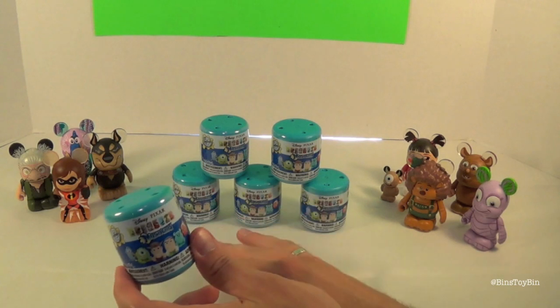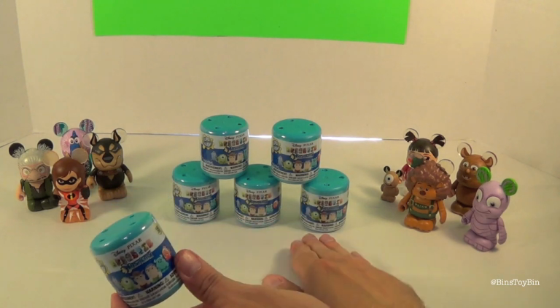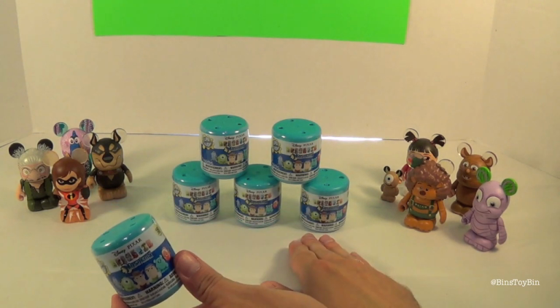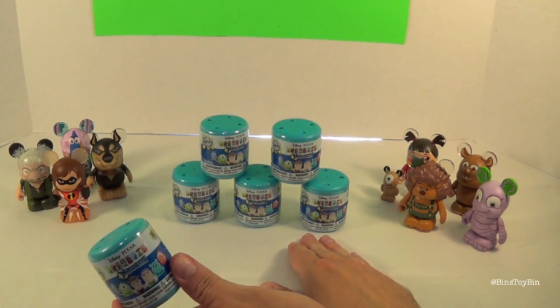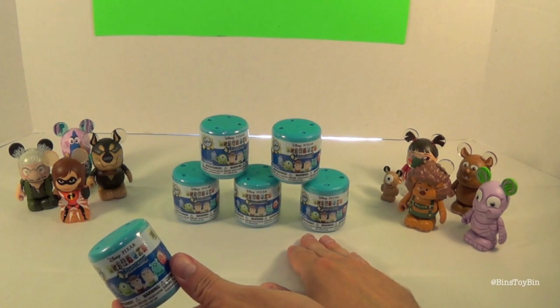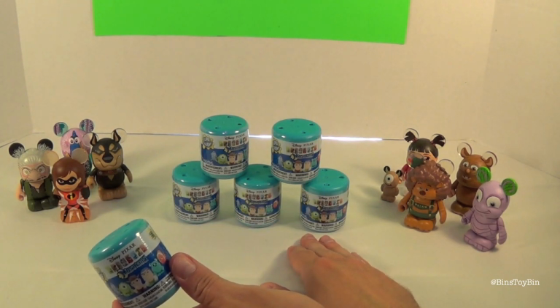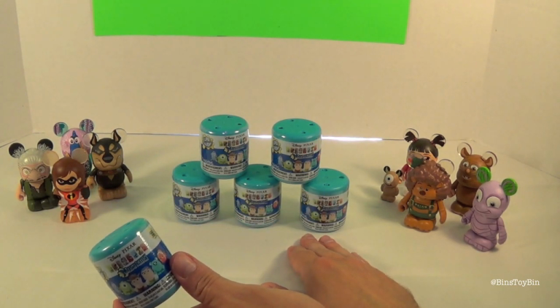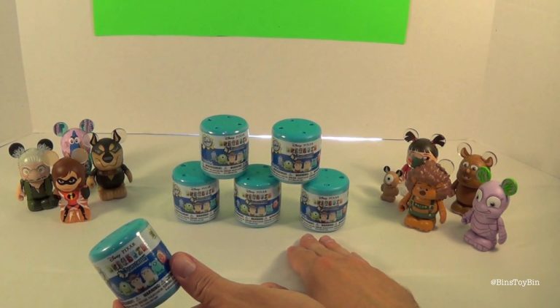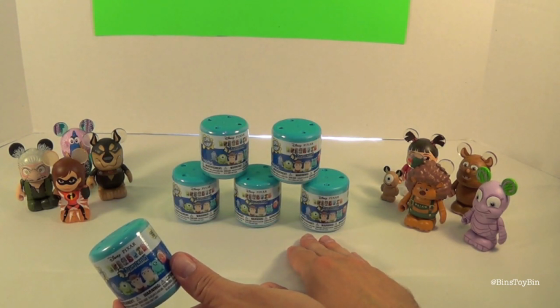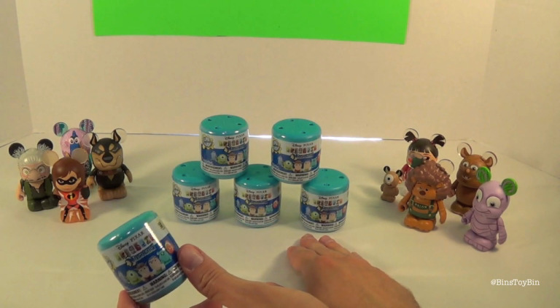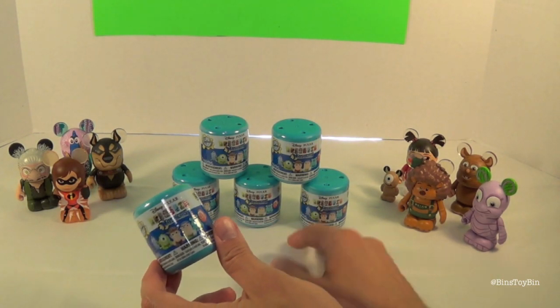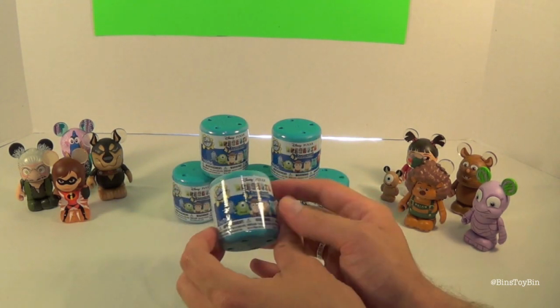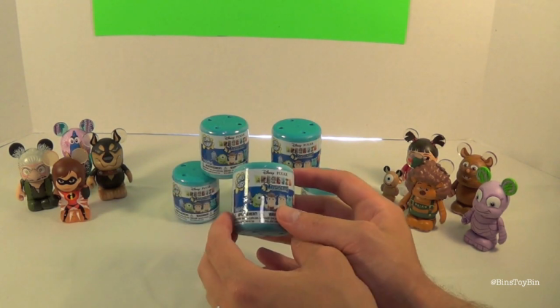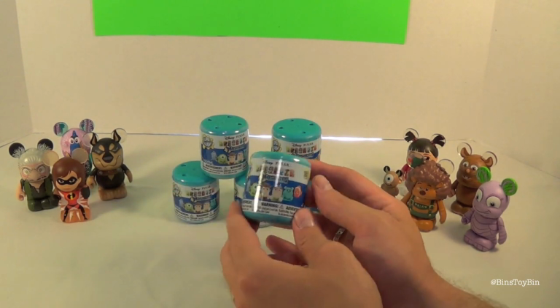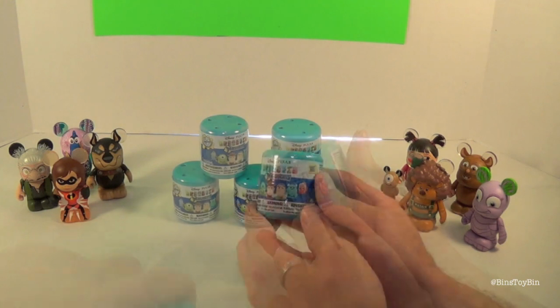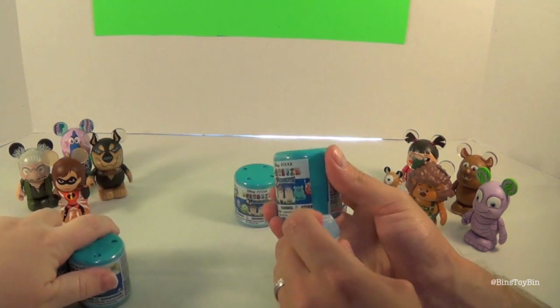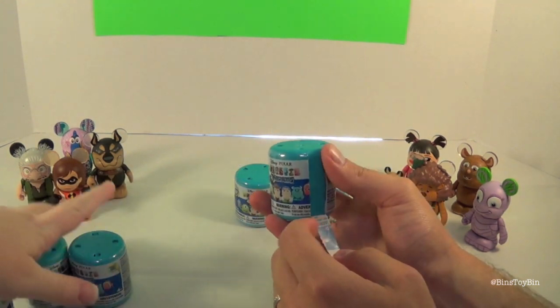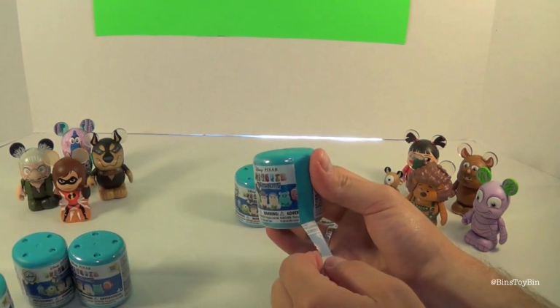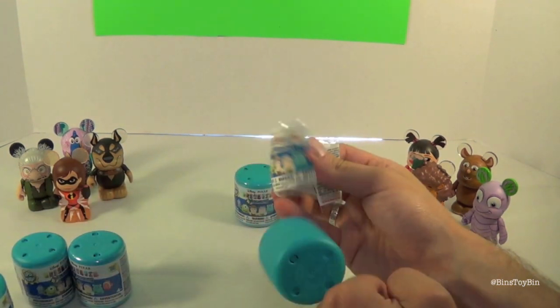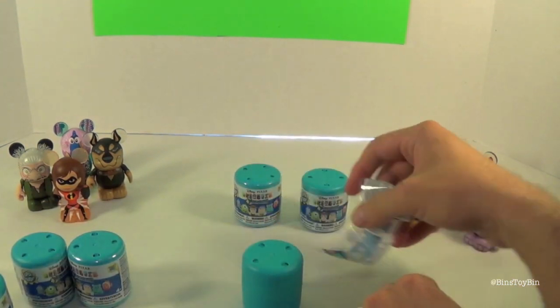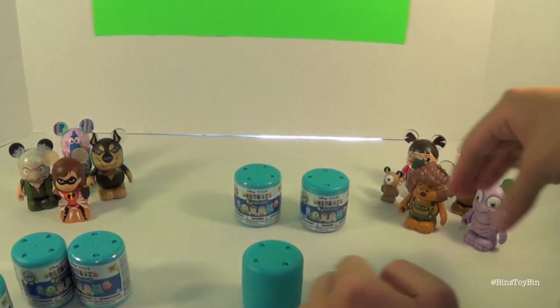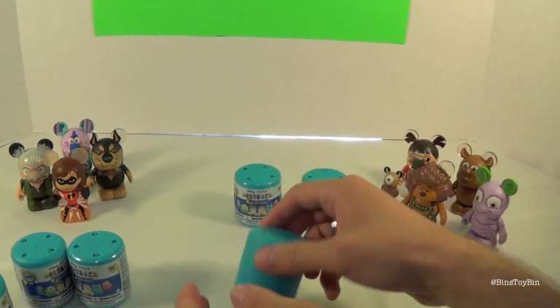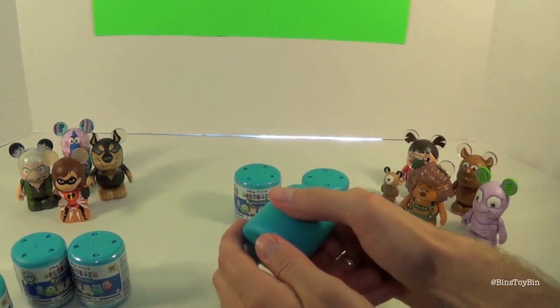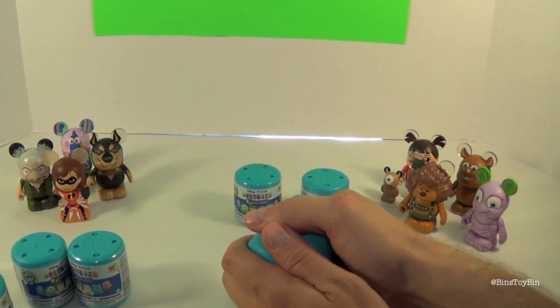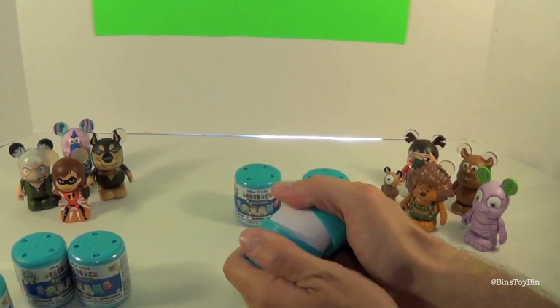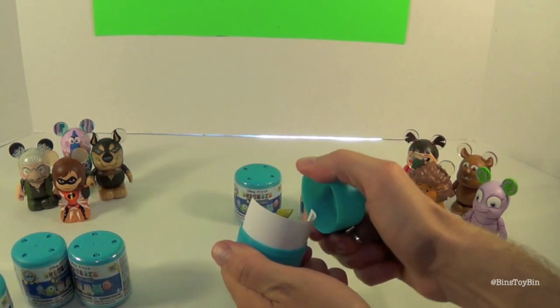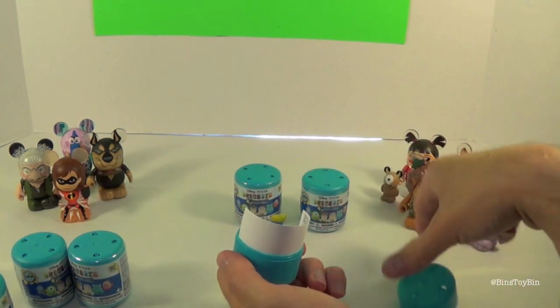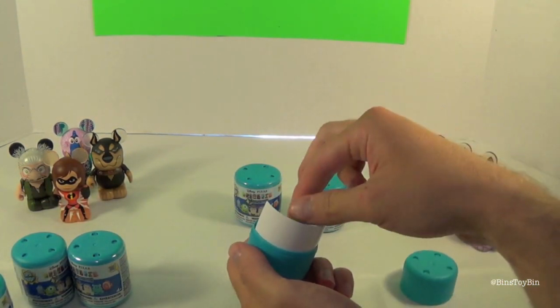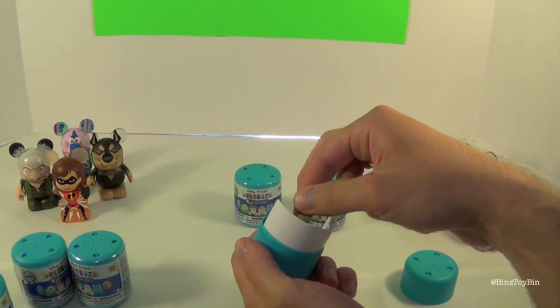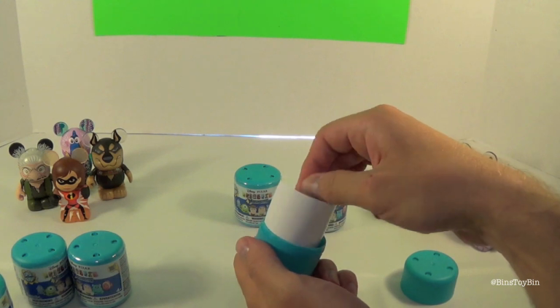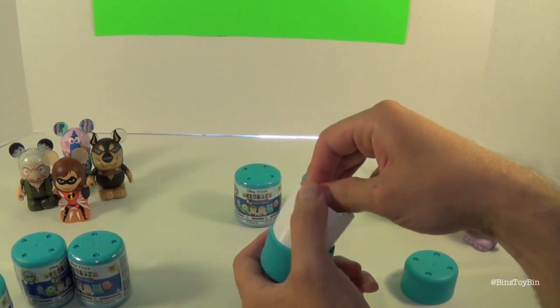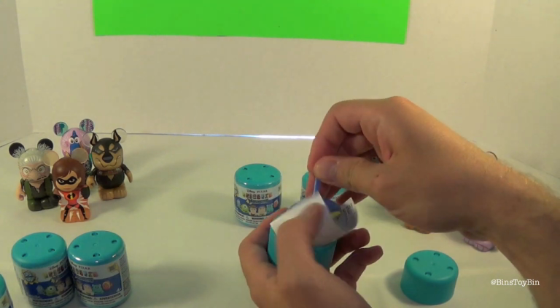As you can see we have six capsules here. So I get three and John gets three. First one out — we got Dory!